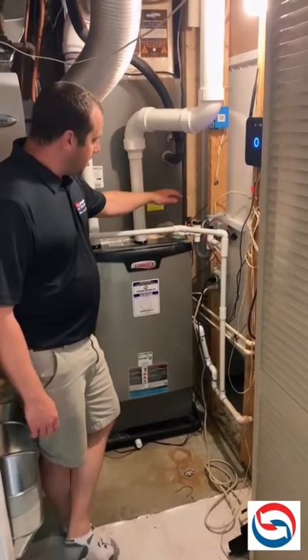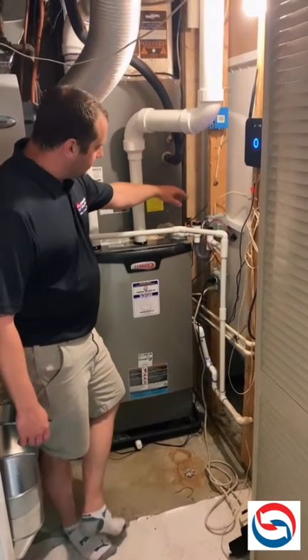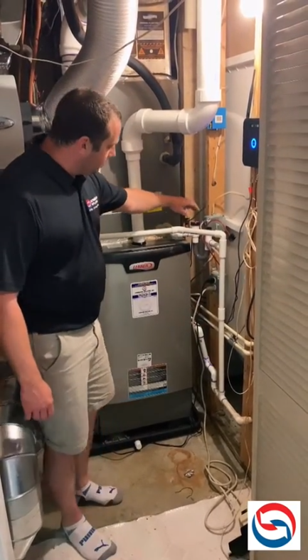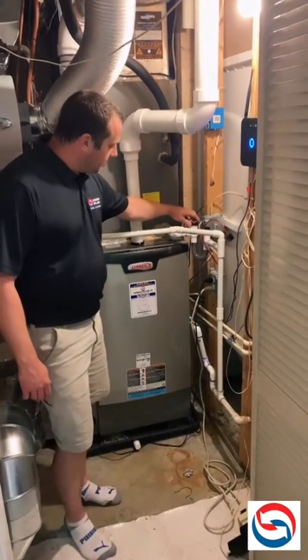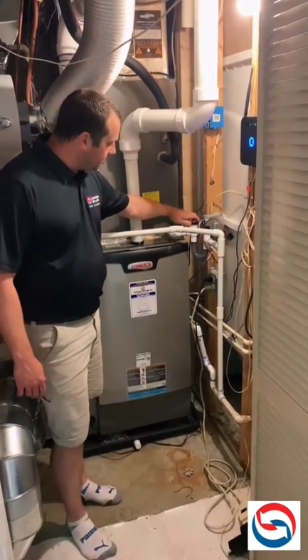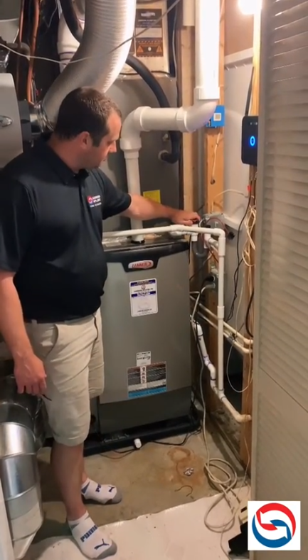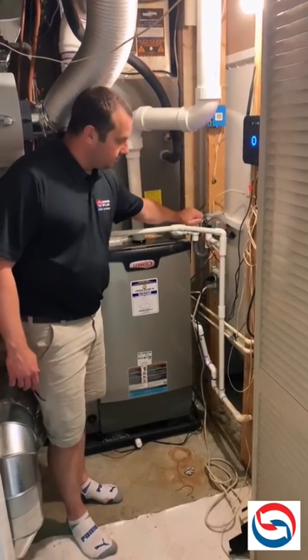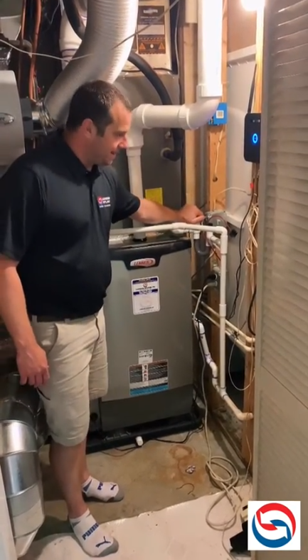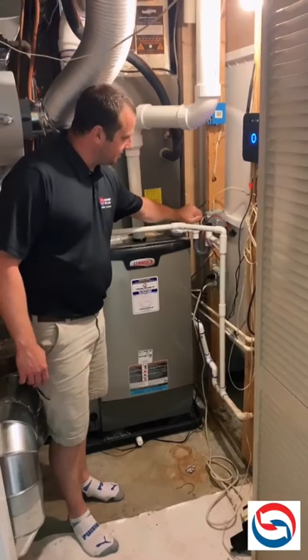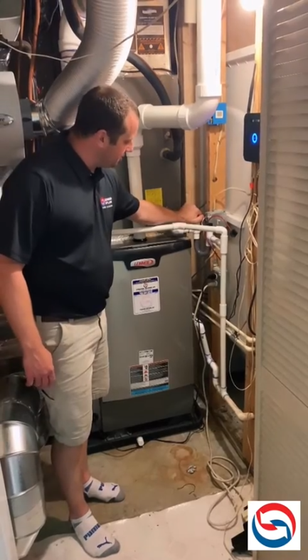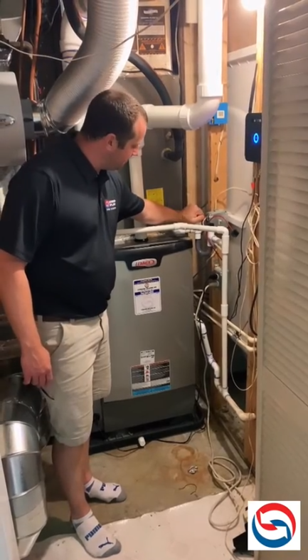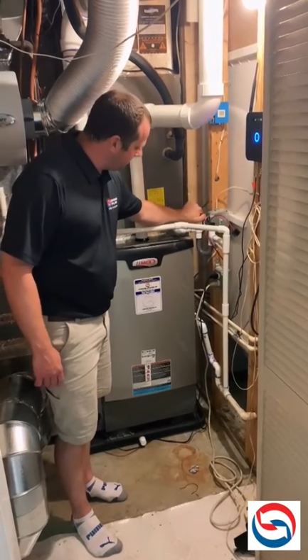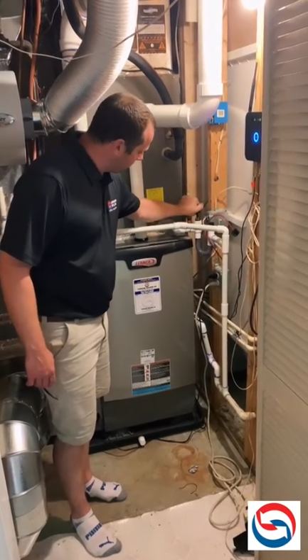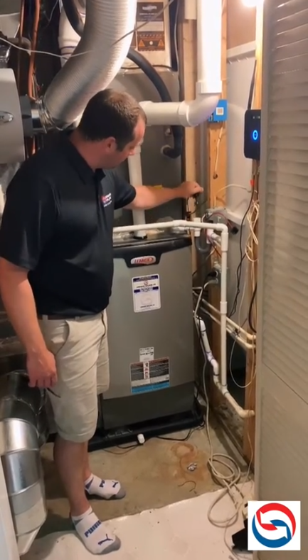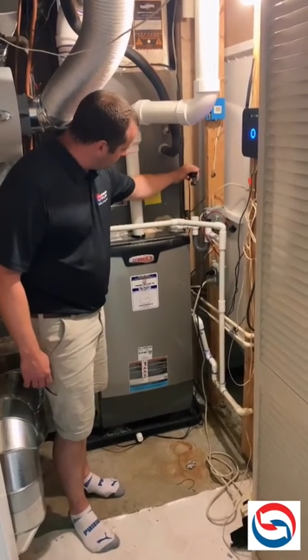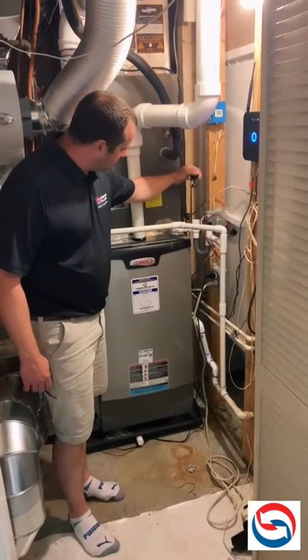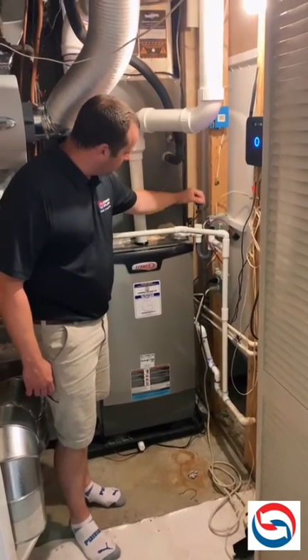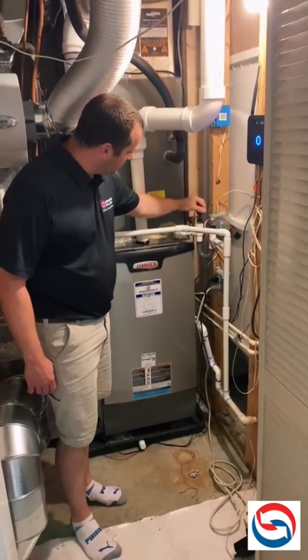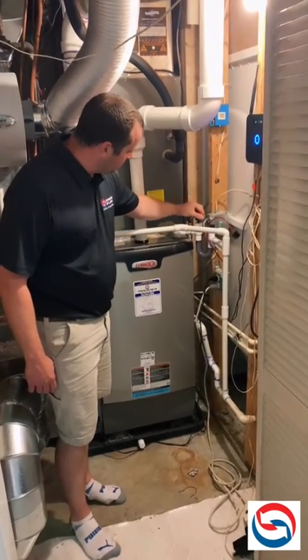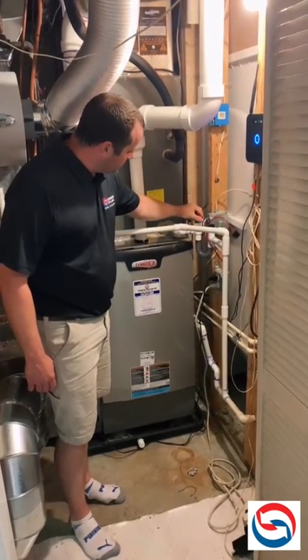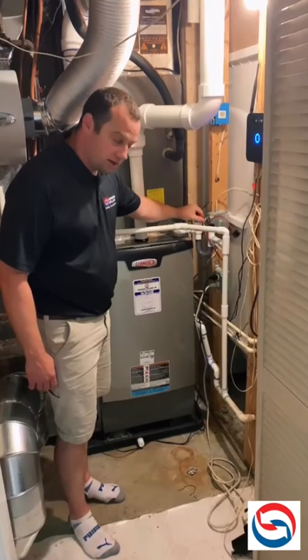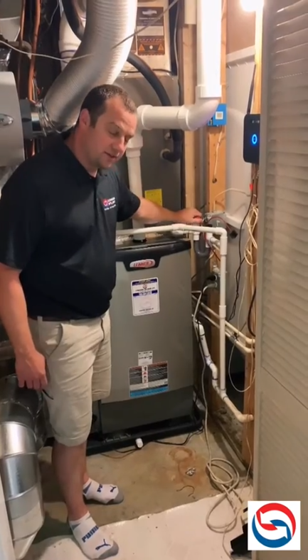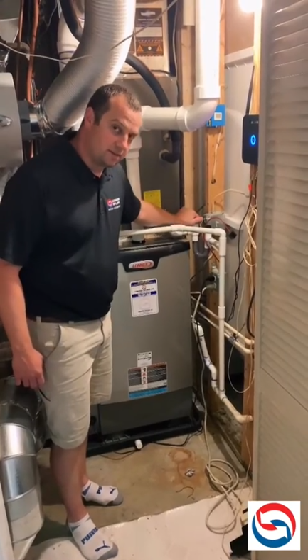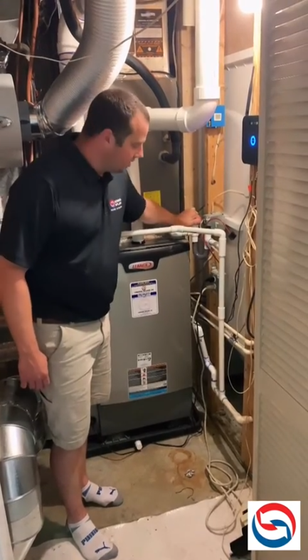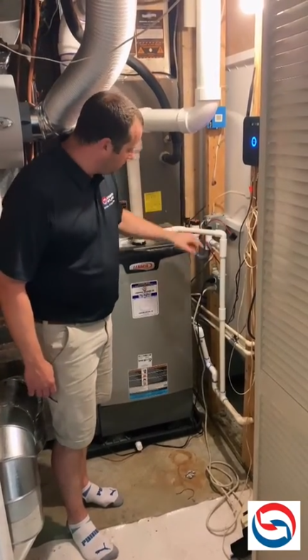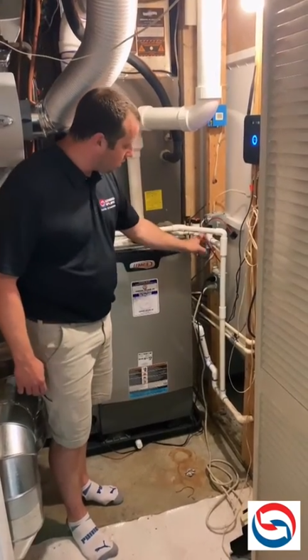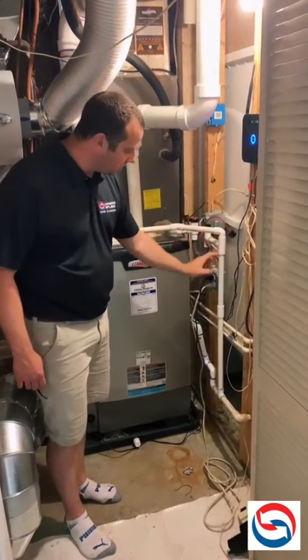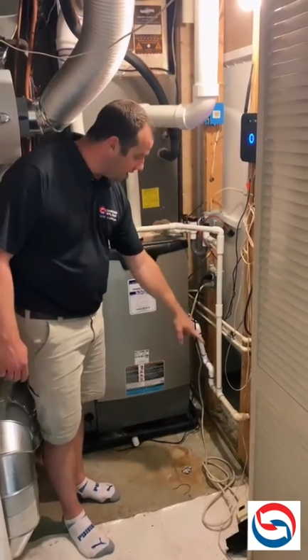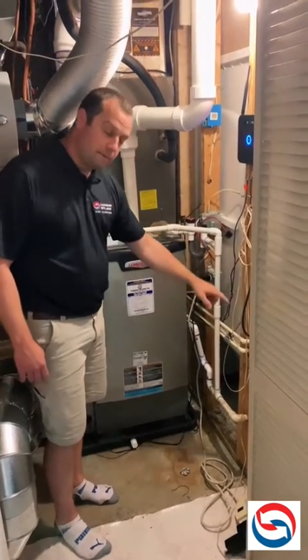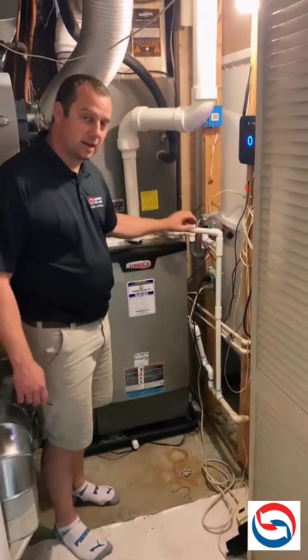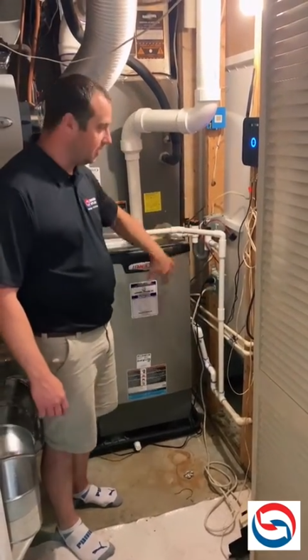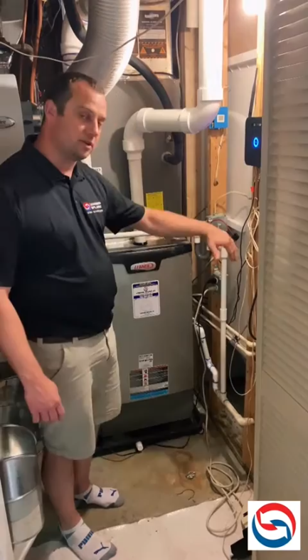There is a float switch here and I'll pull it out just to show you. This little float shuts off the system if your water drain line backs up anywhere downstream.